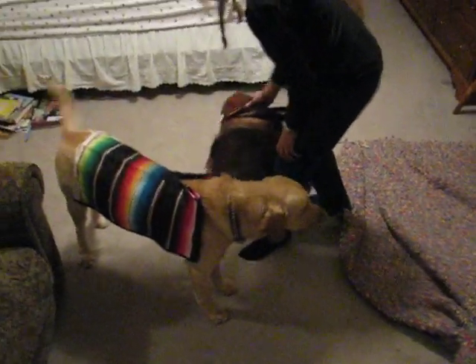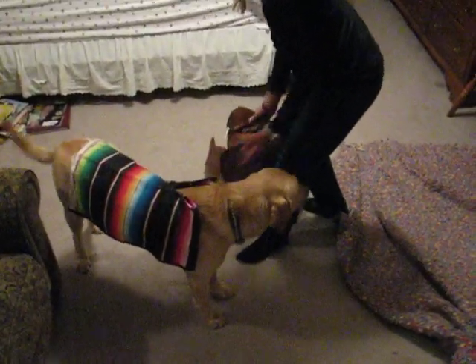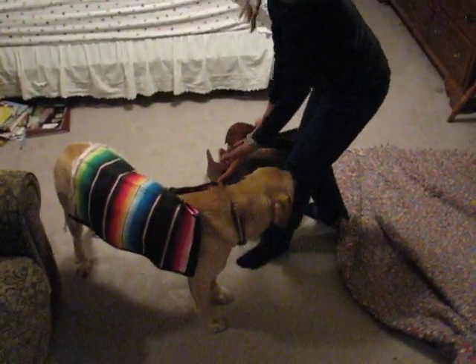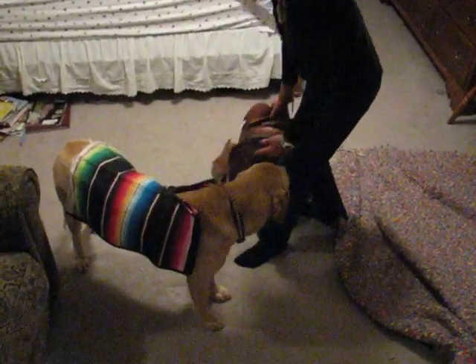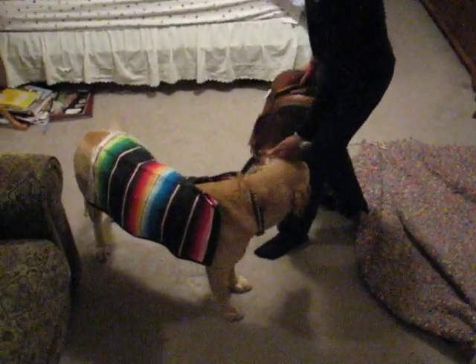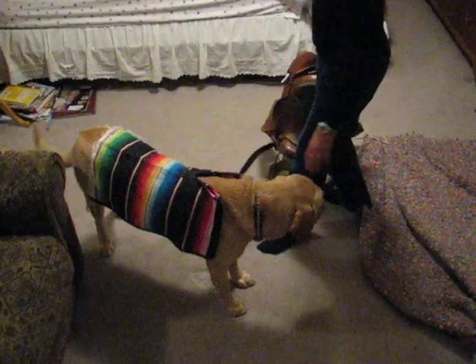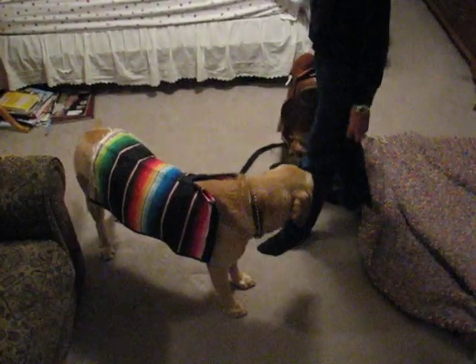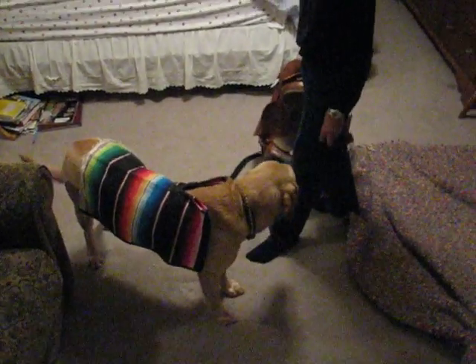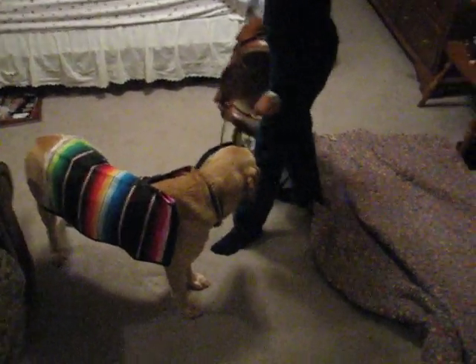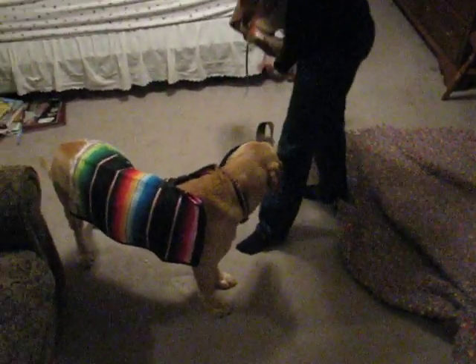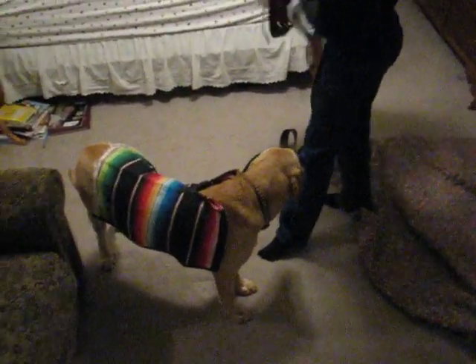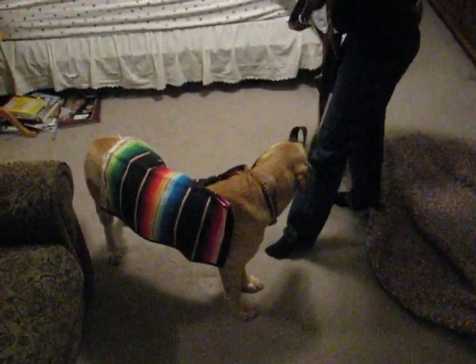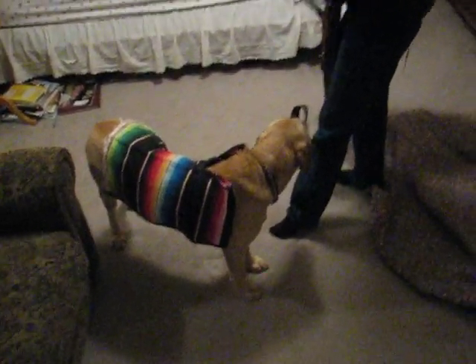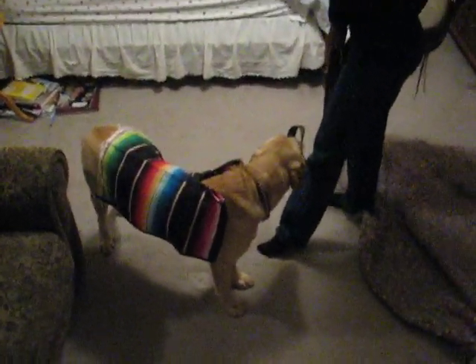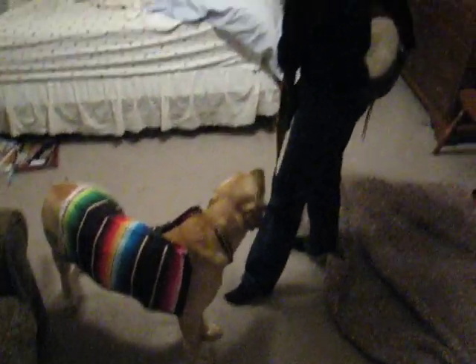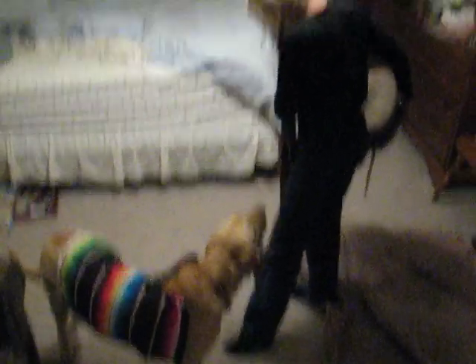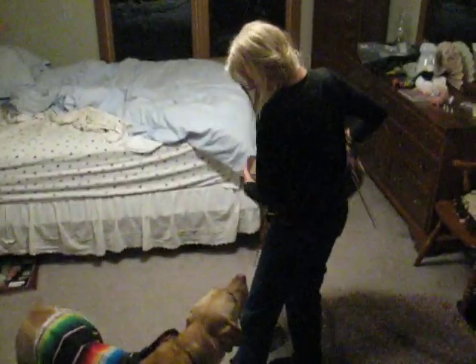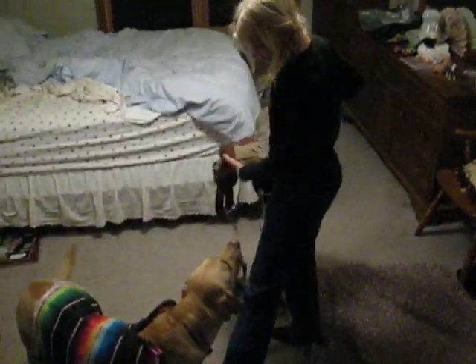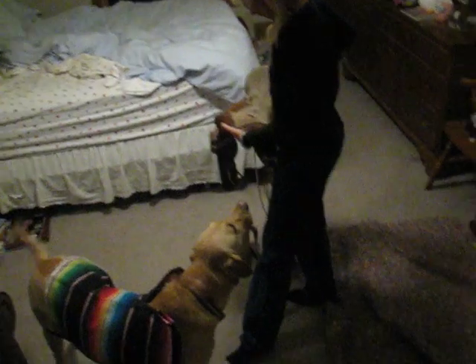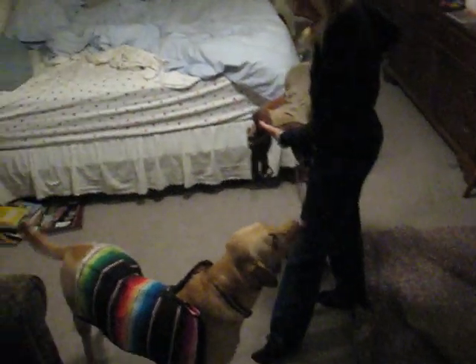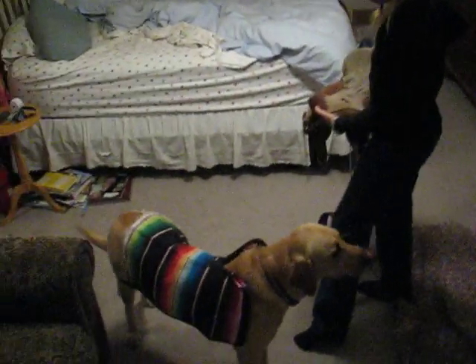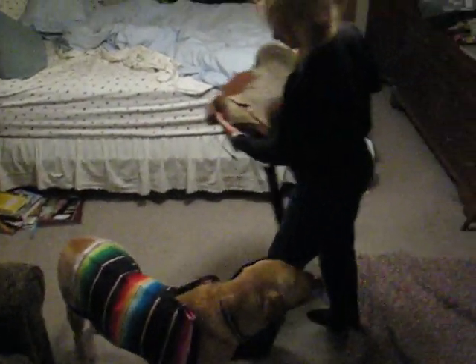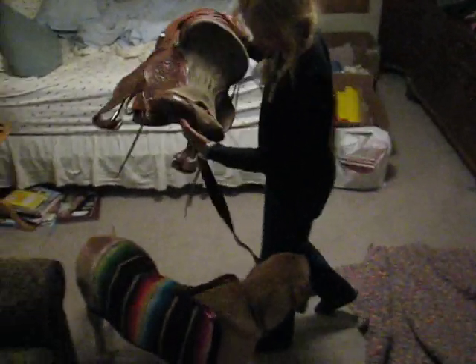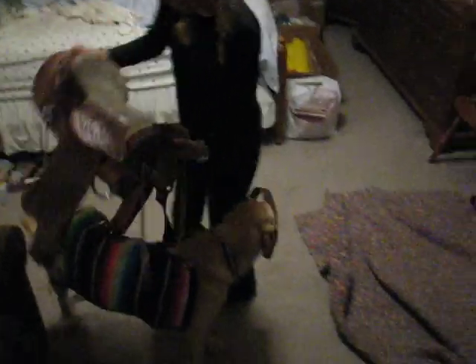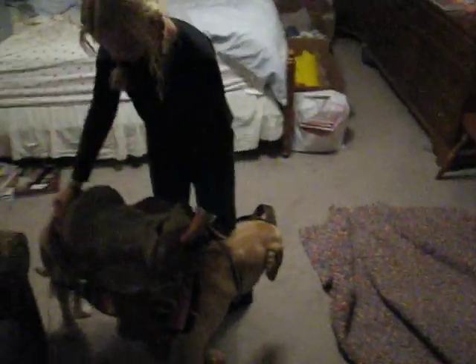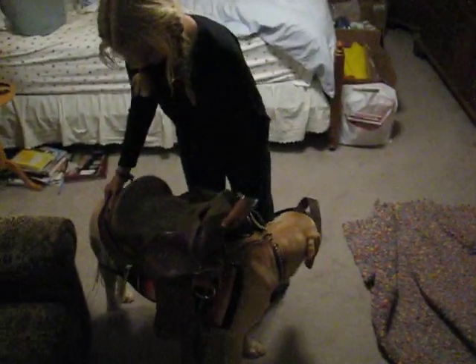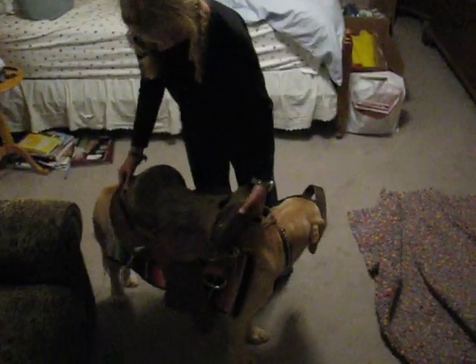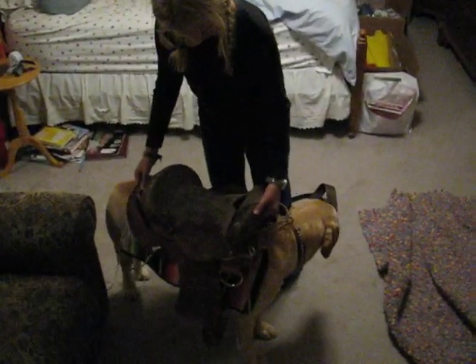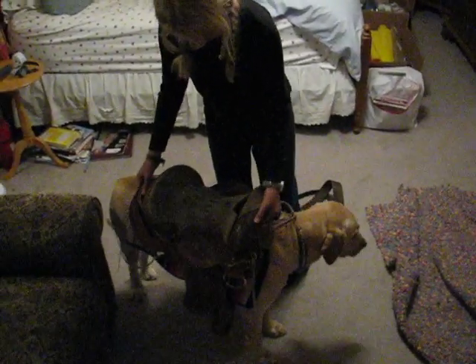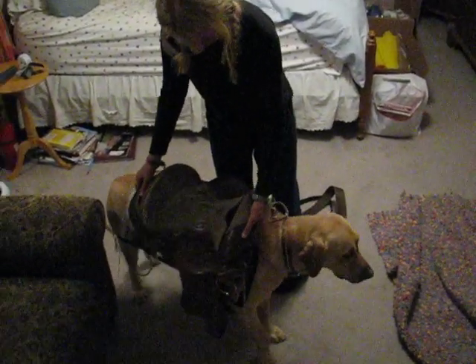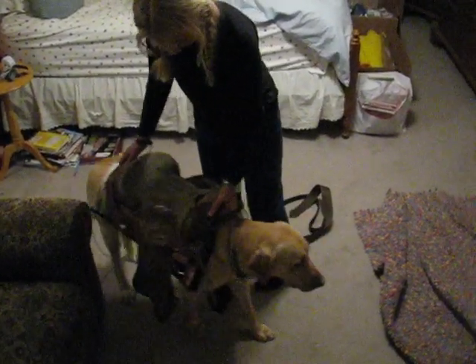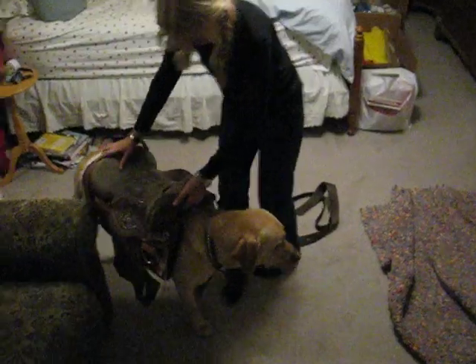So first you put their pad on — mine is a poncho folded in half. Step two: find a saddle, preferably less than ten pounds. This one. Put it on their back.